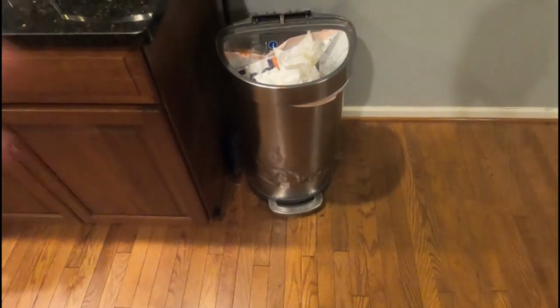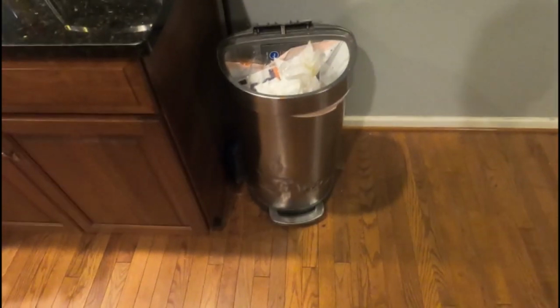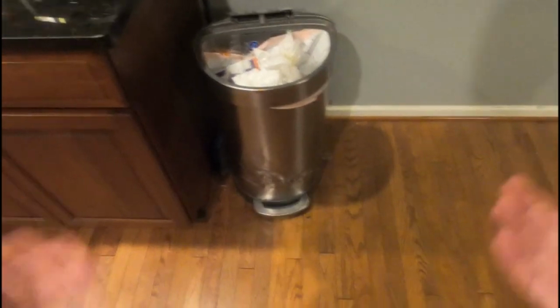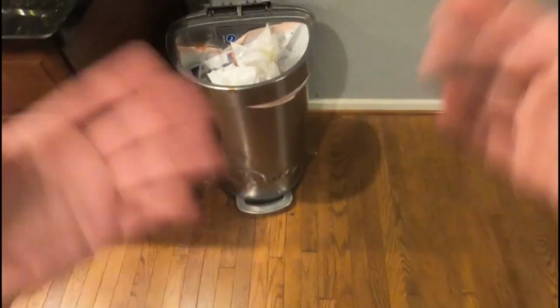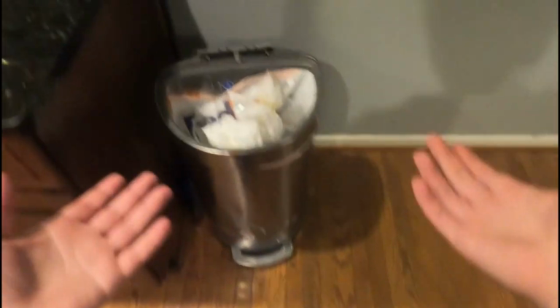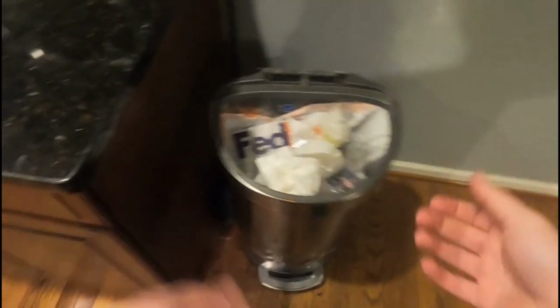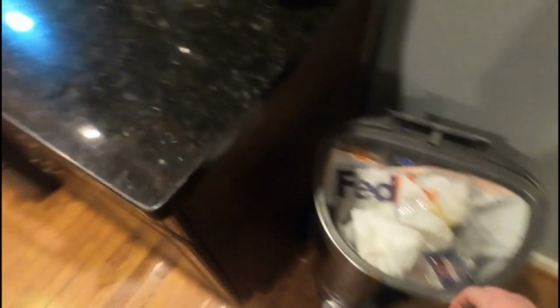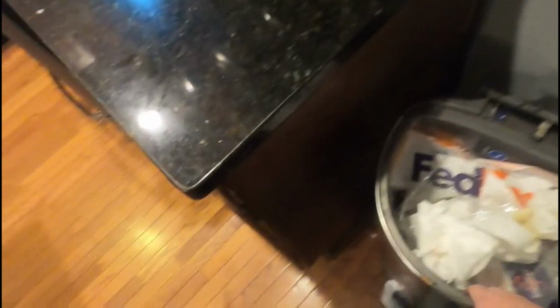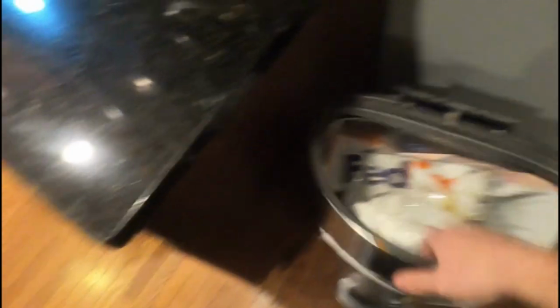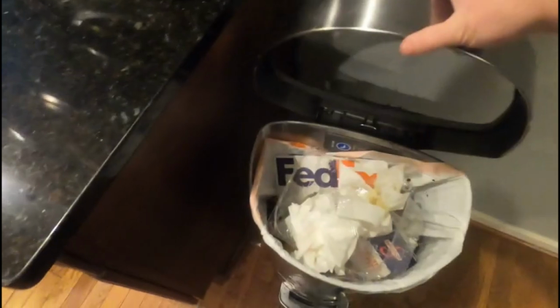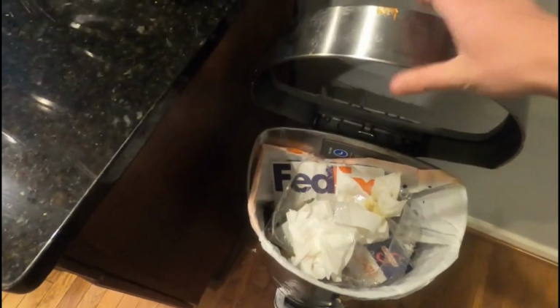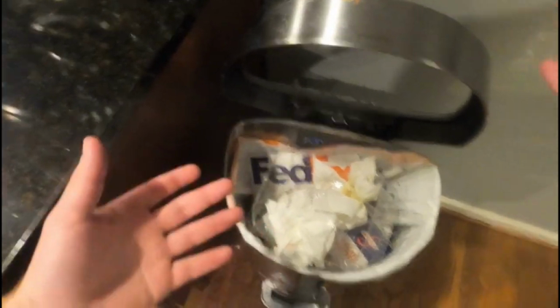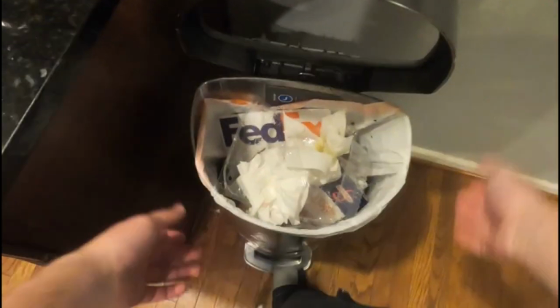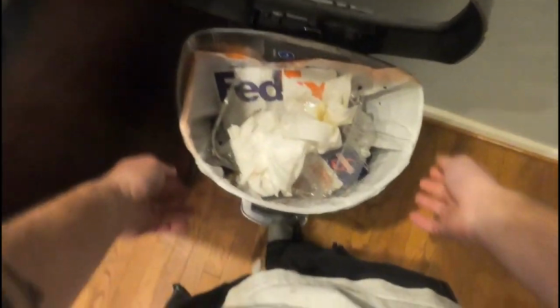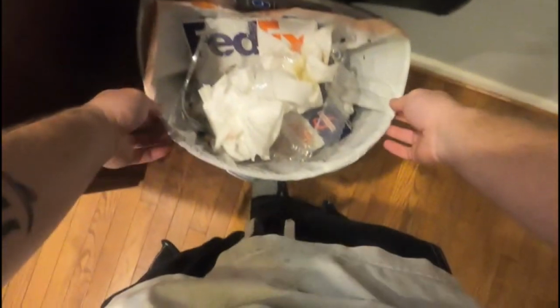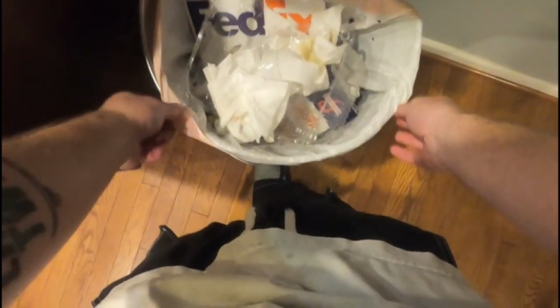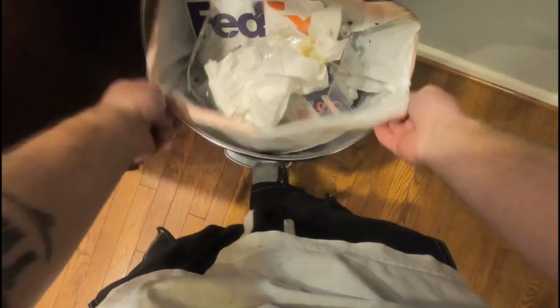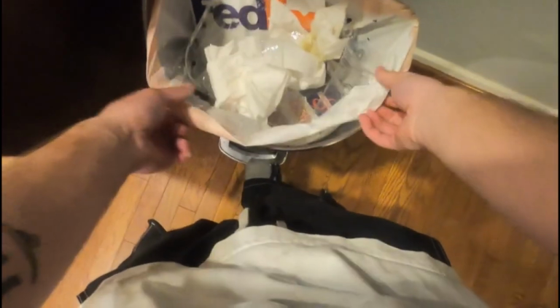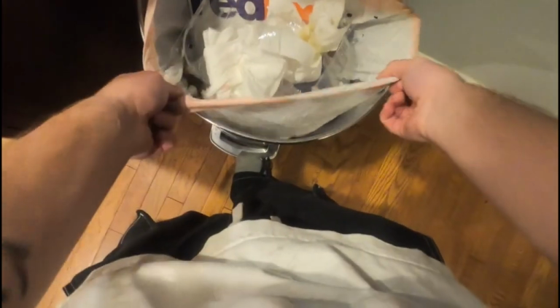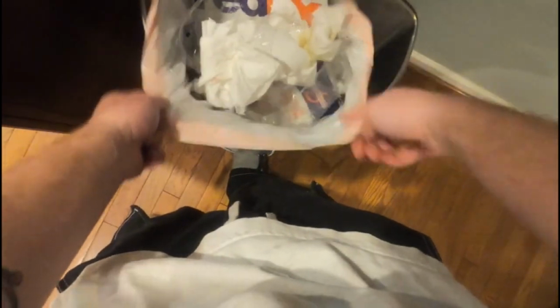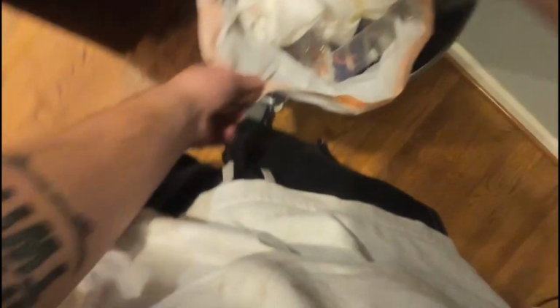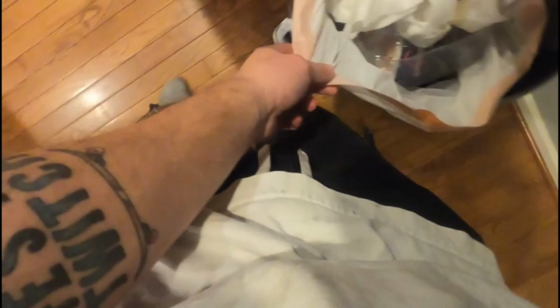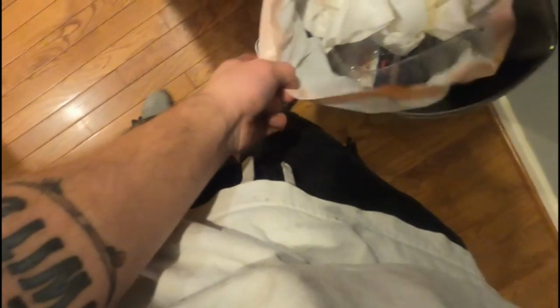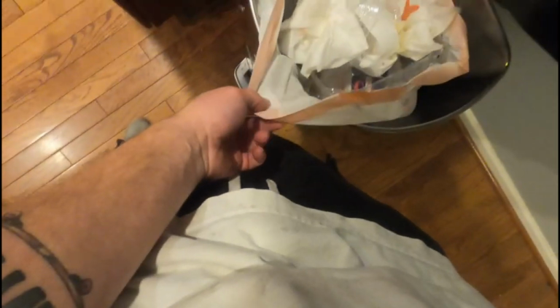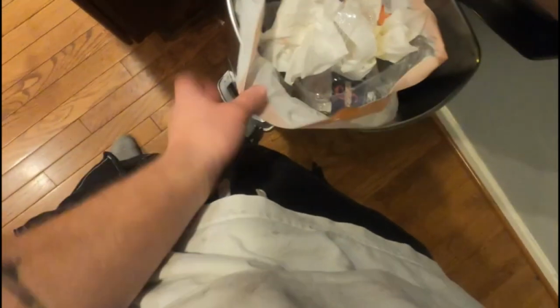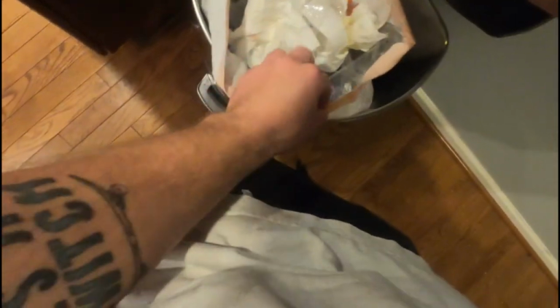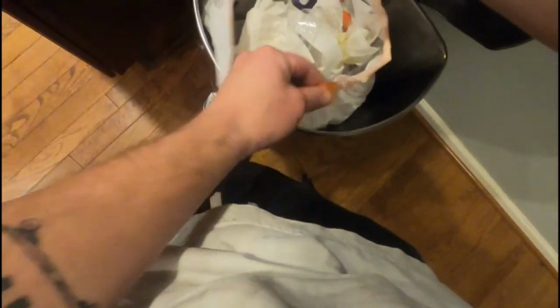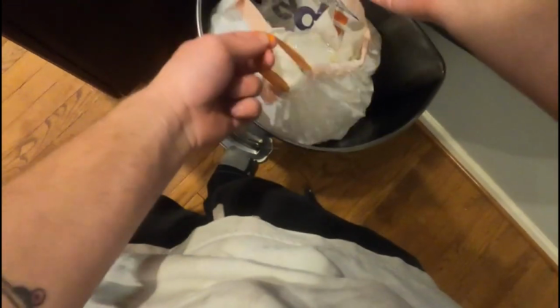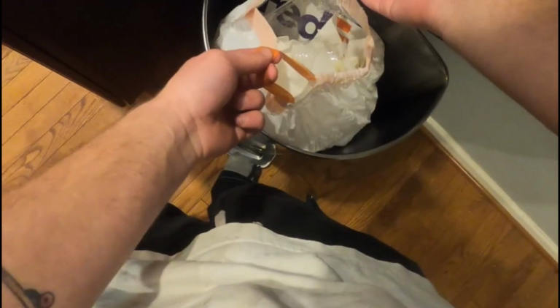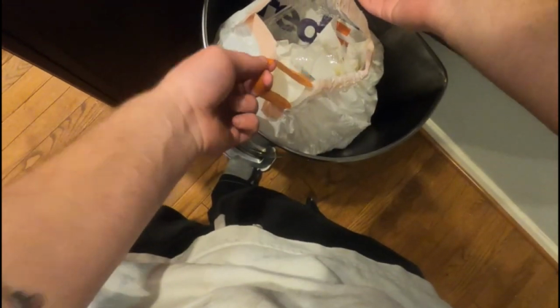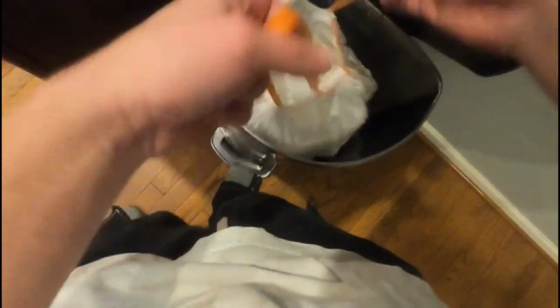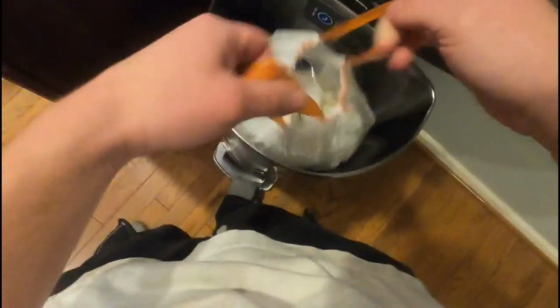It's simple. You go to your trash can, lift up the lid if it has a lid, grab the trash bag, reach for the two drawstrings.